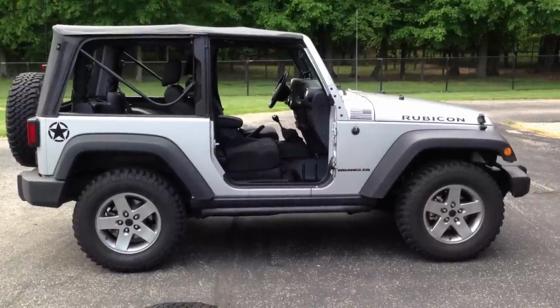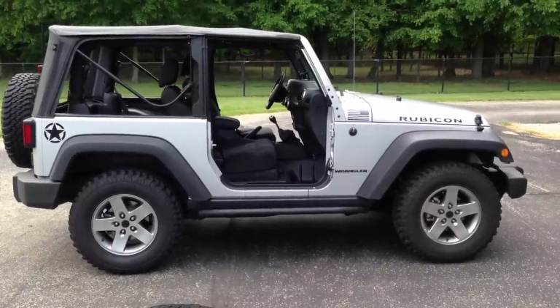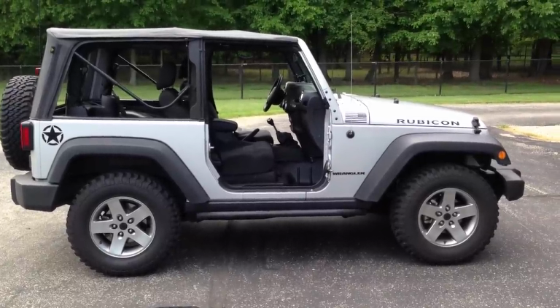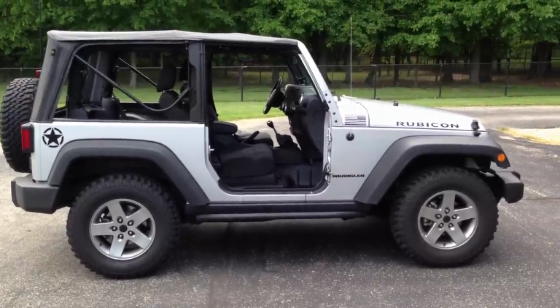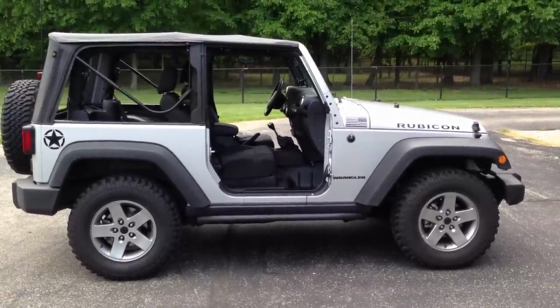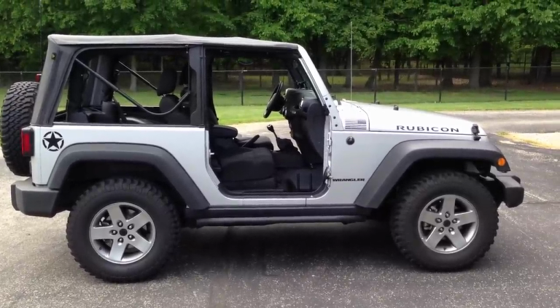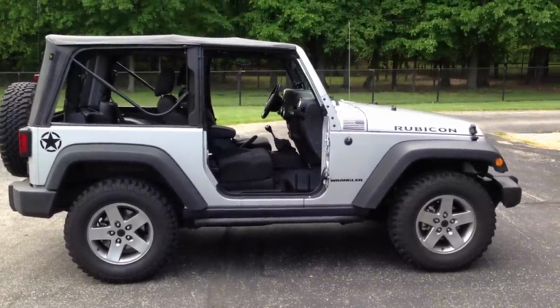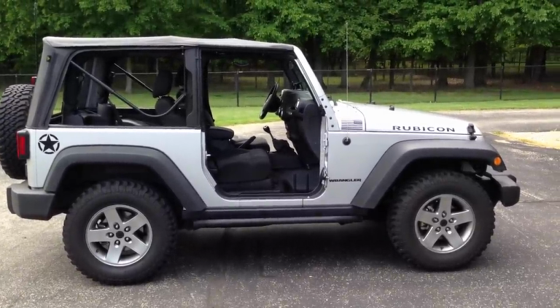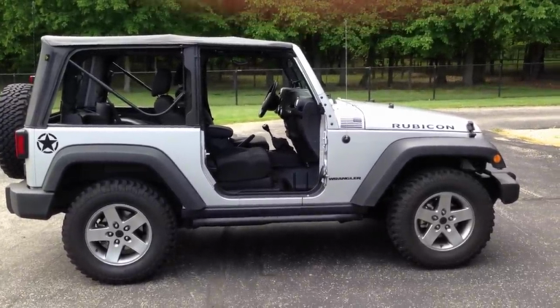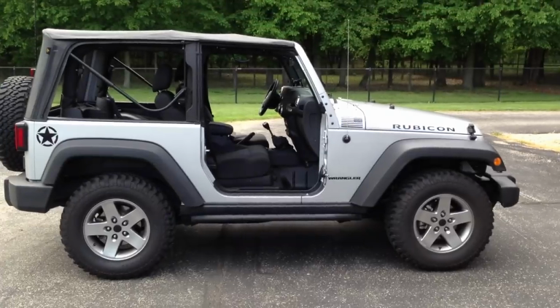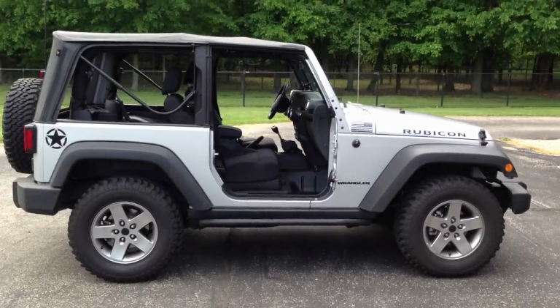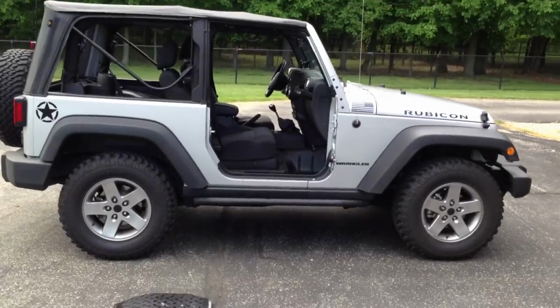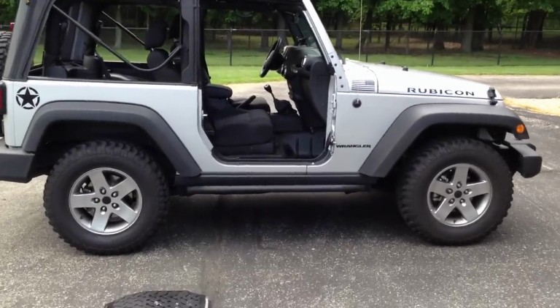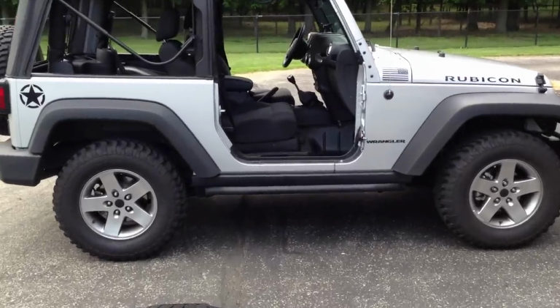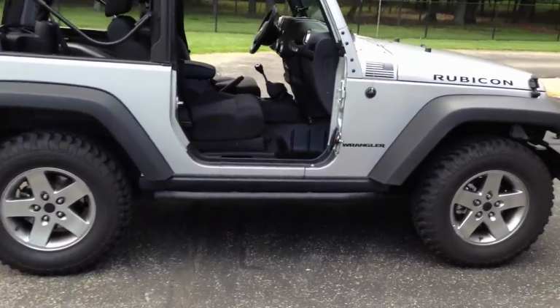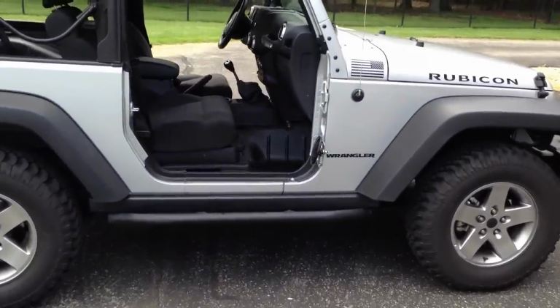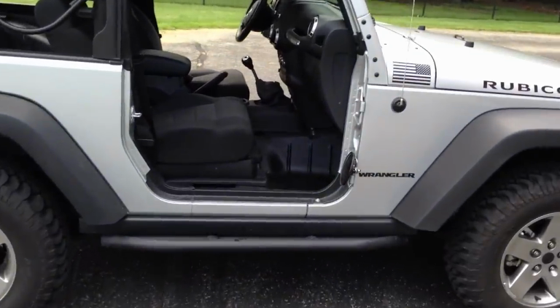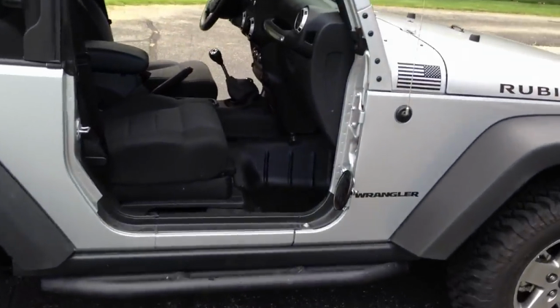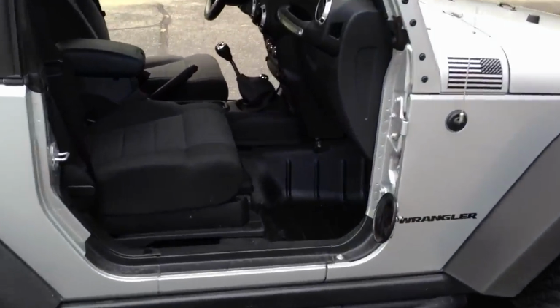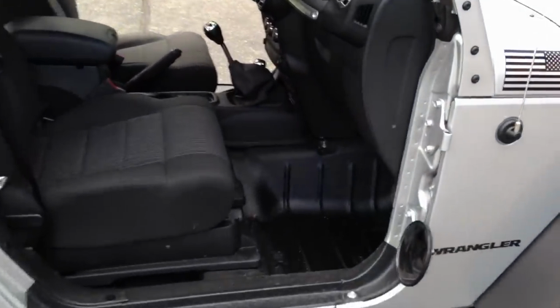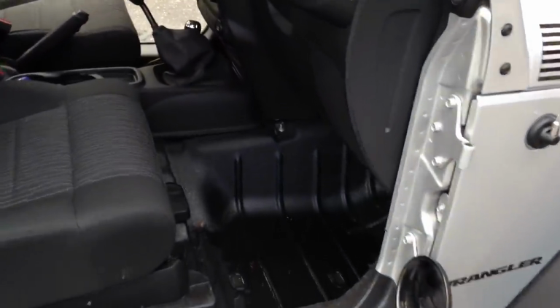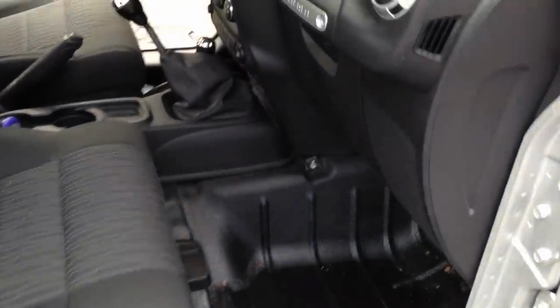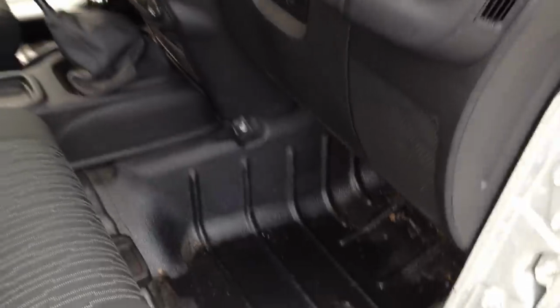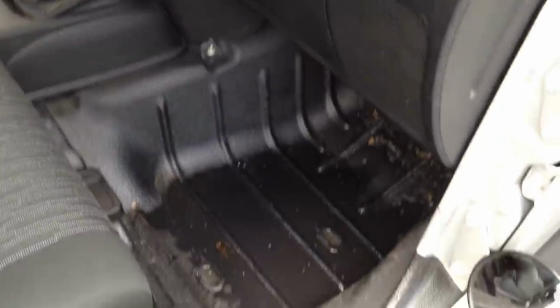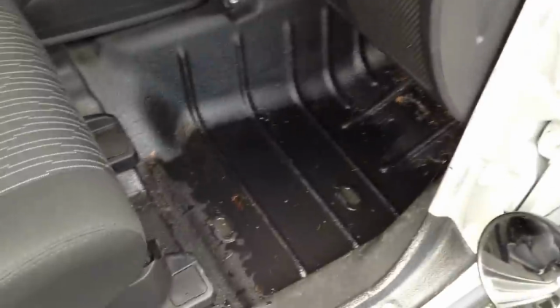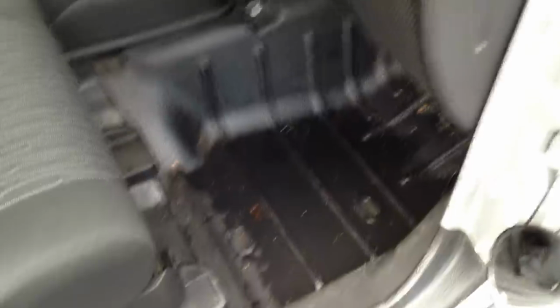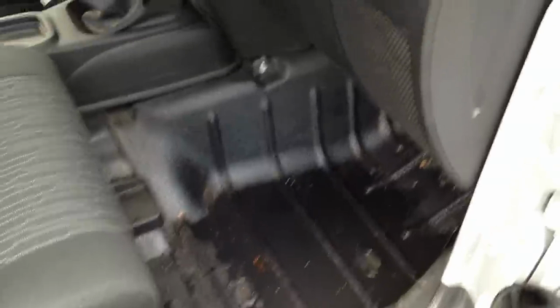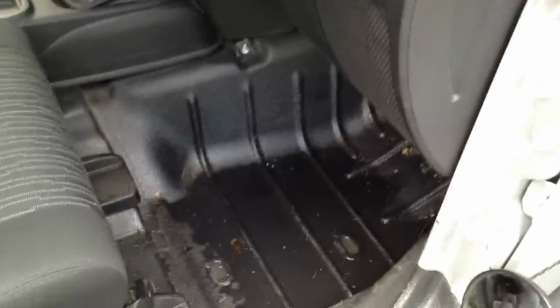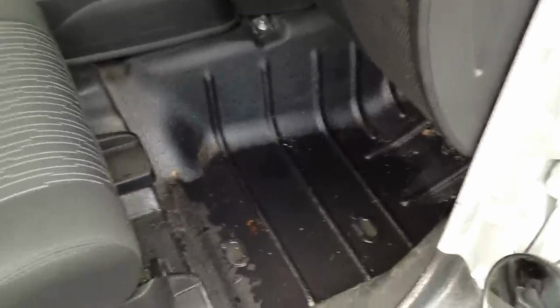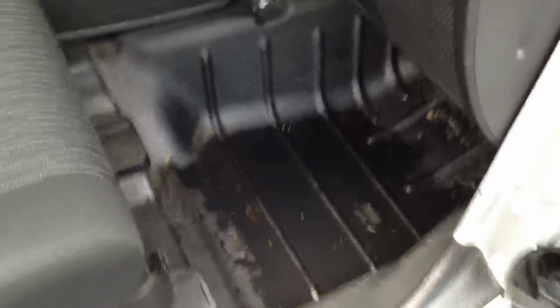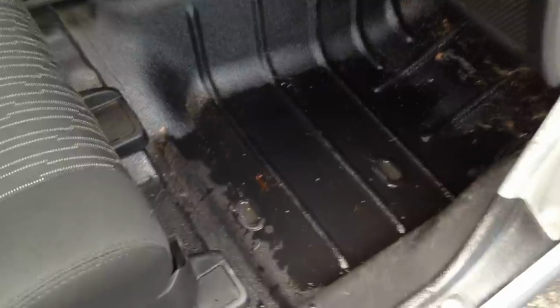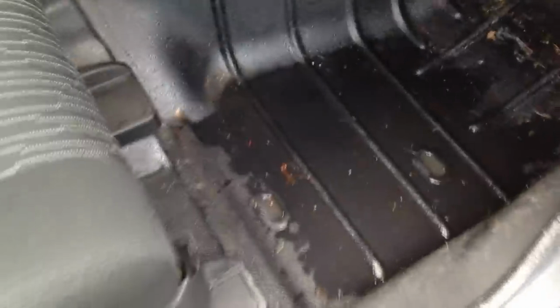I'm going to show you where the drain plugs are on my 2012 JK. I've got the tub bed lined with a Raptor liner, so it's black. Normally it would be whatever color your Jeep is.